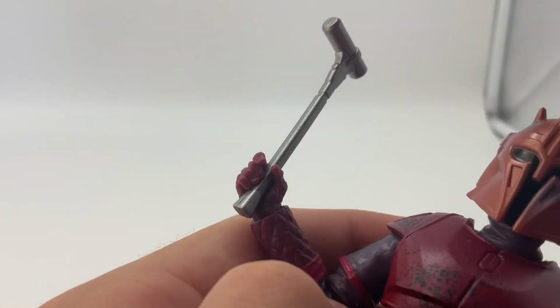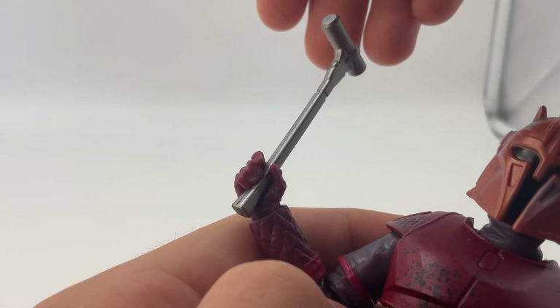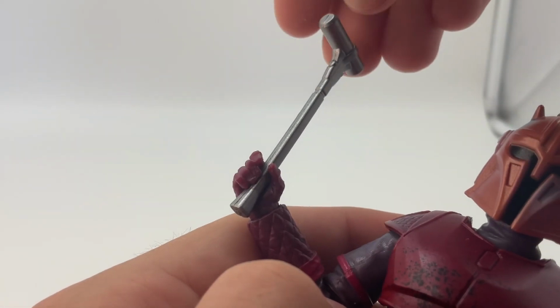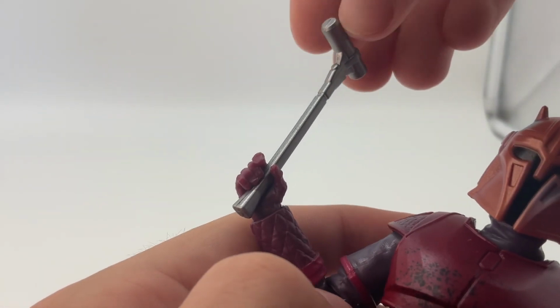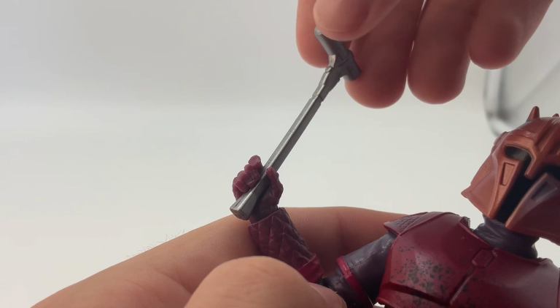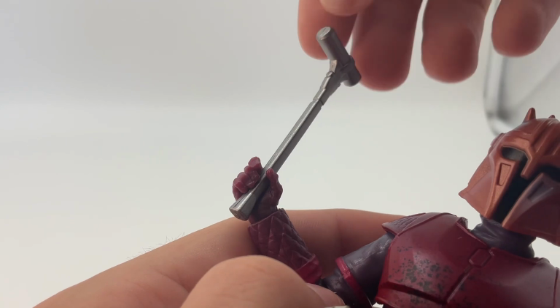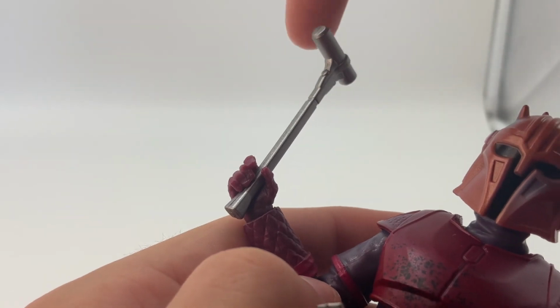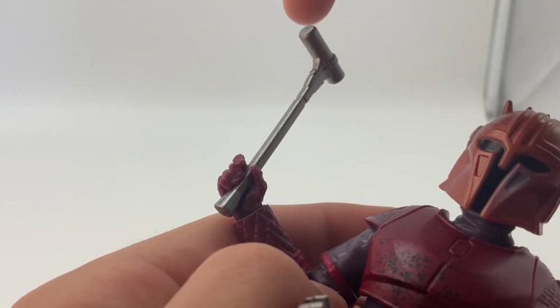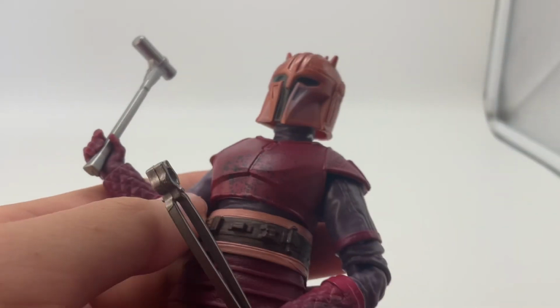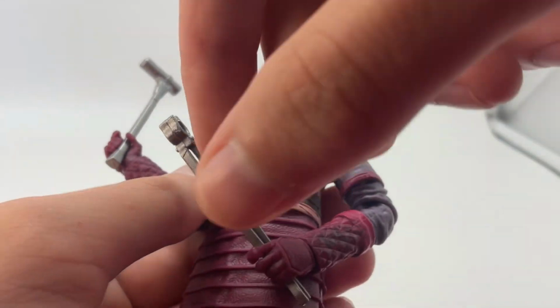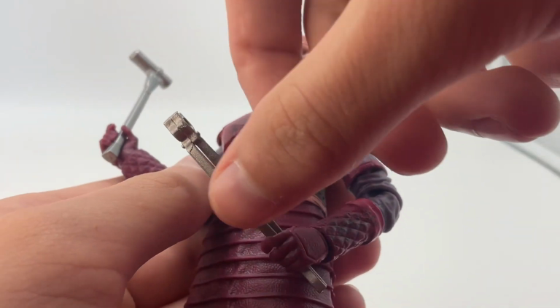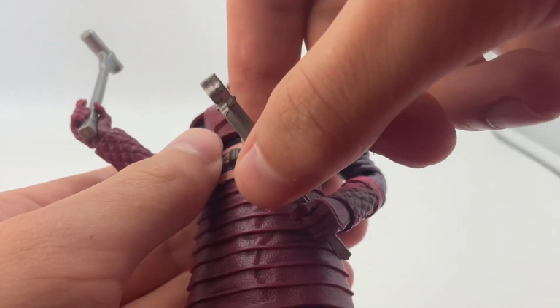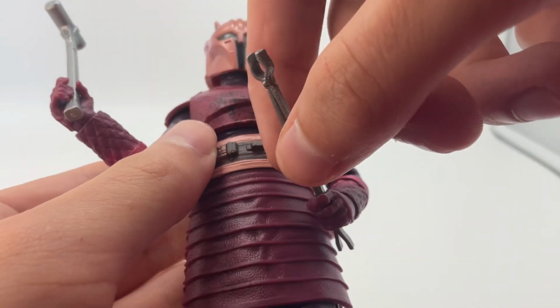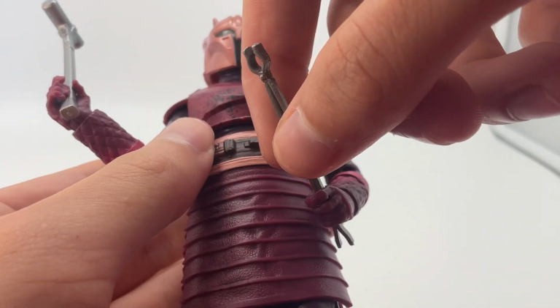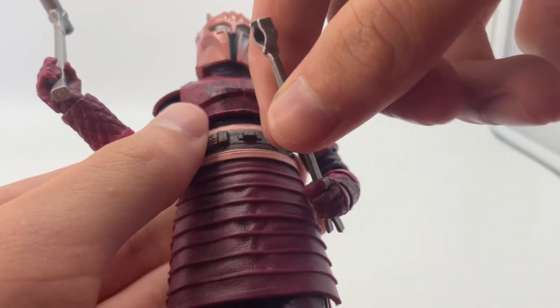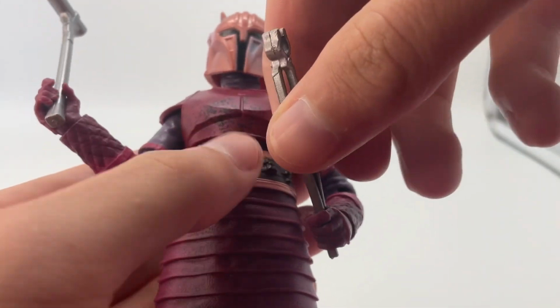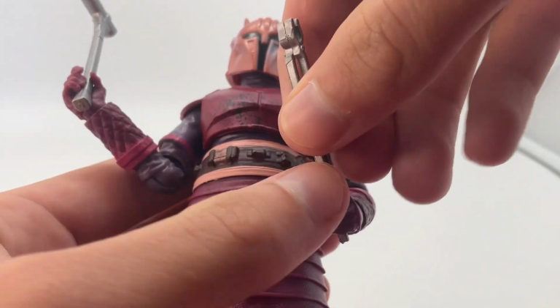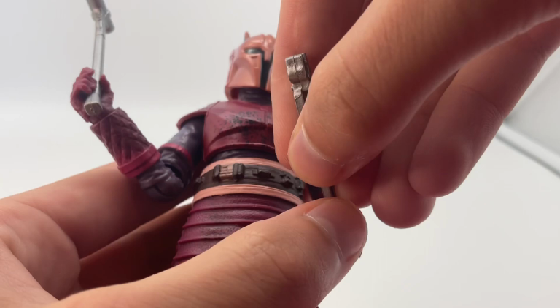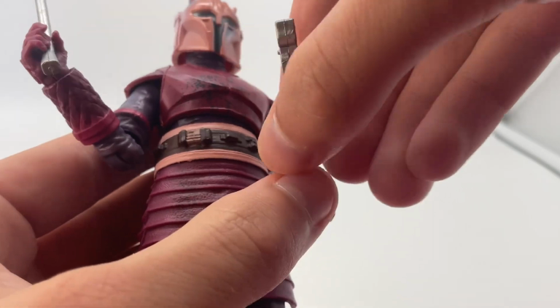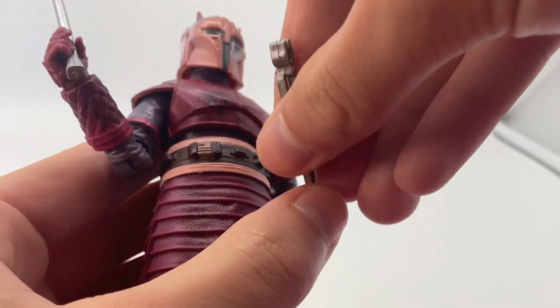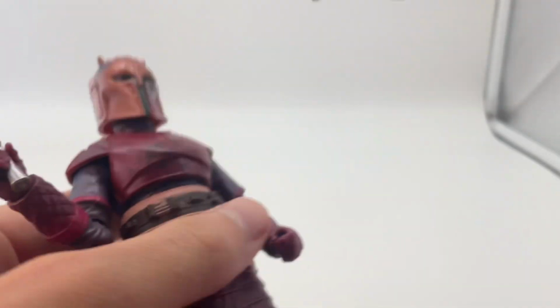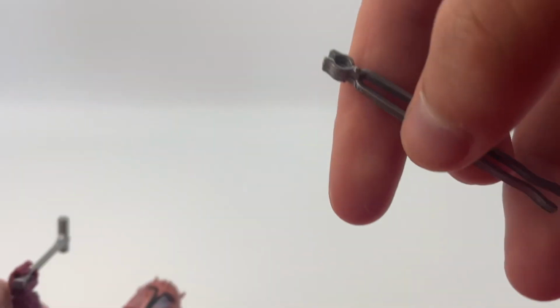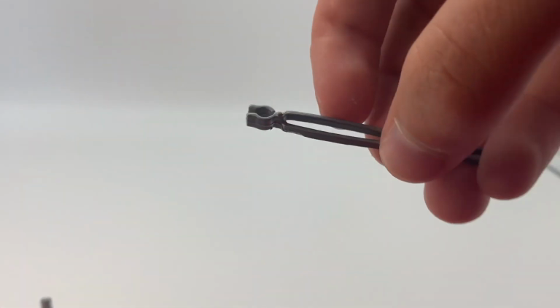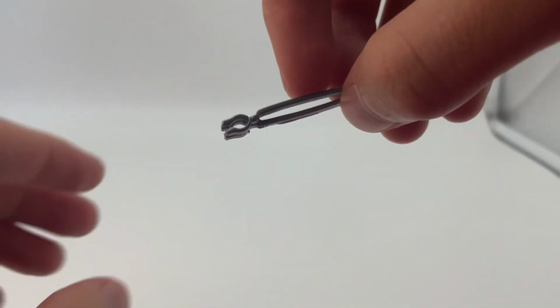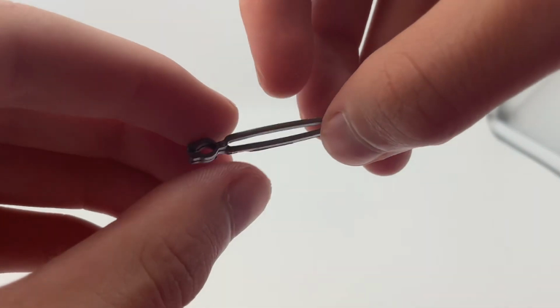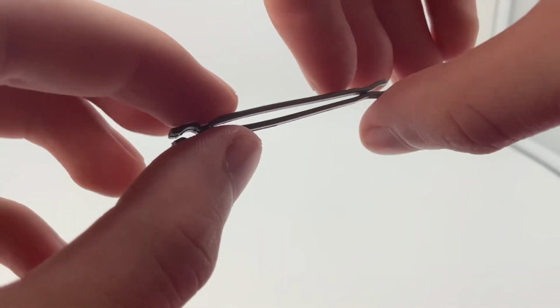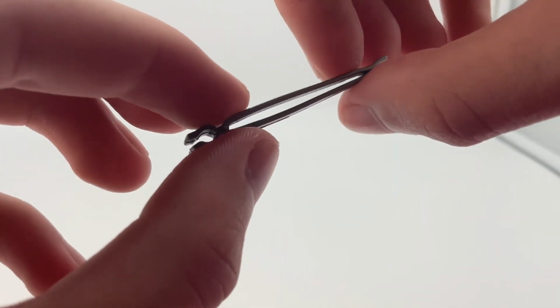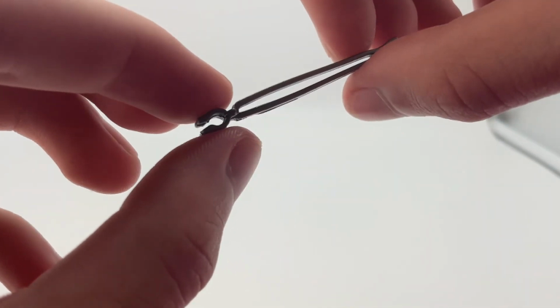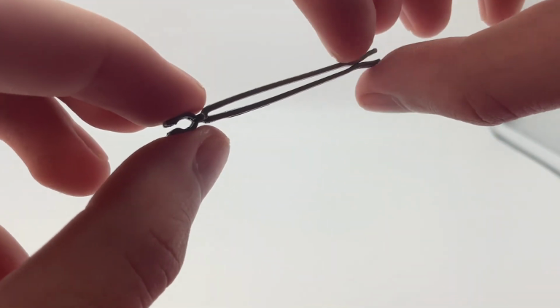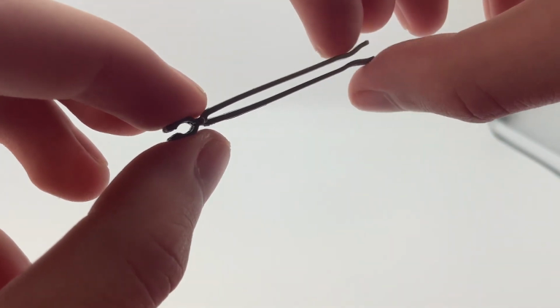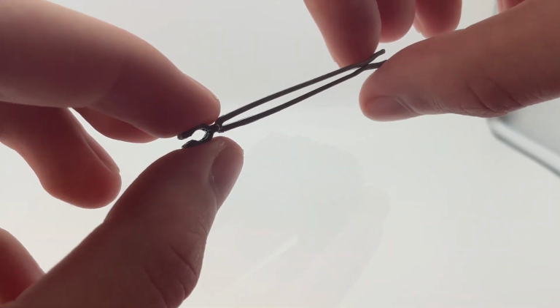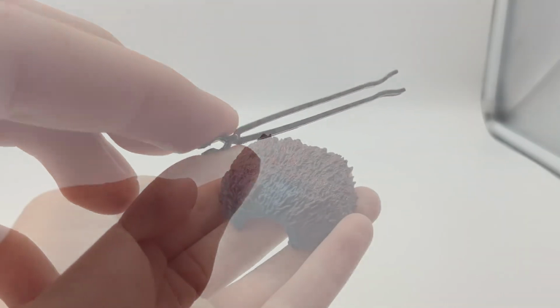You get two tools for her to use: the hammer right here and the tweezers. If you take these out, you can actually use them like this, which is kind of cool.